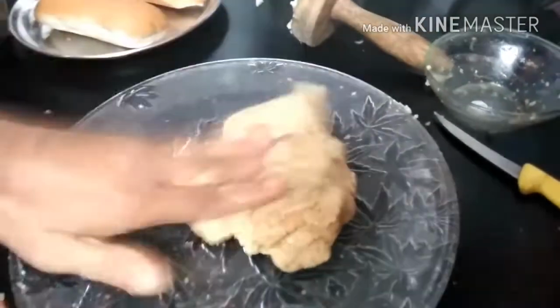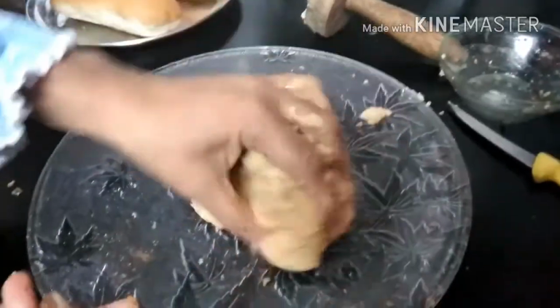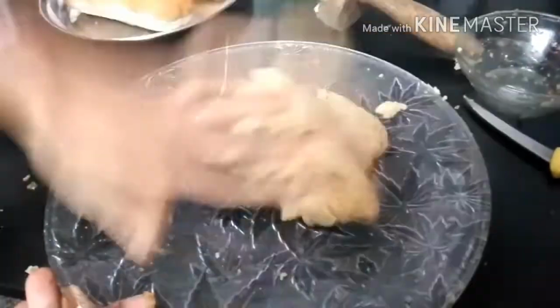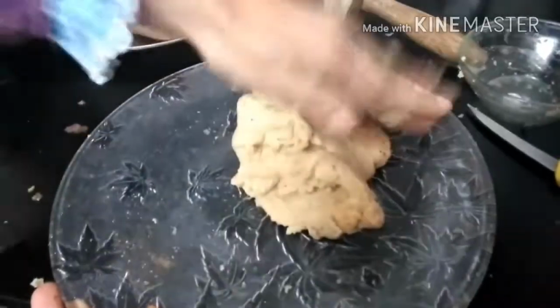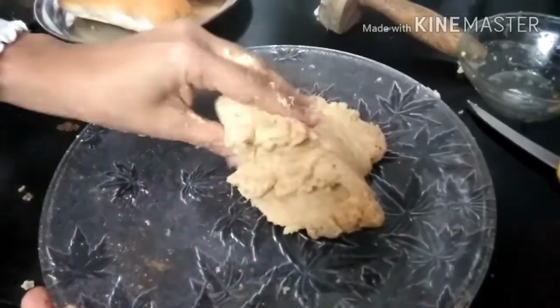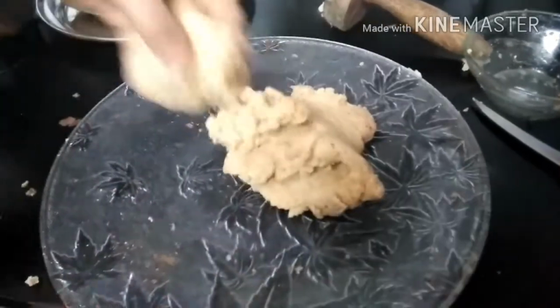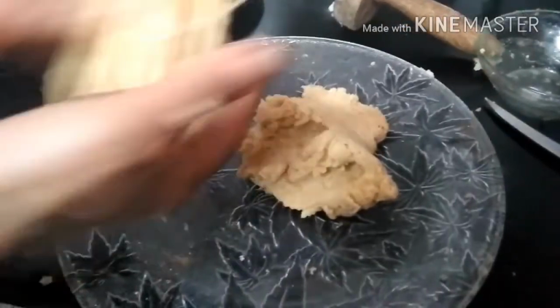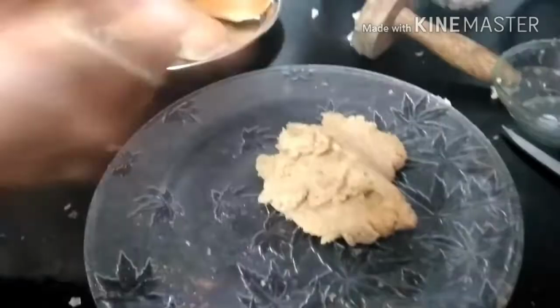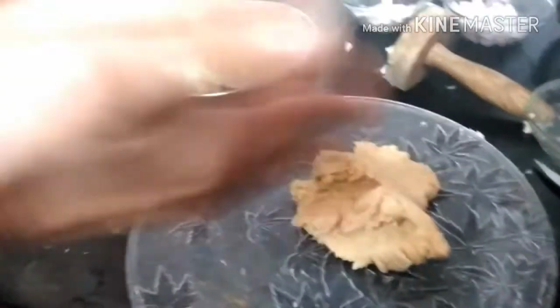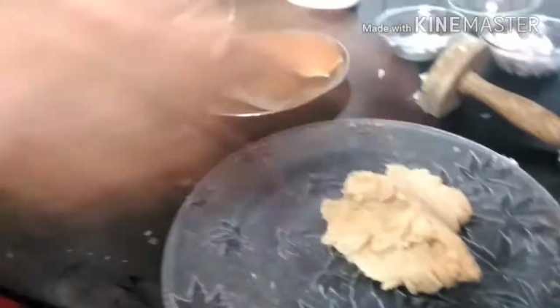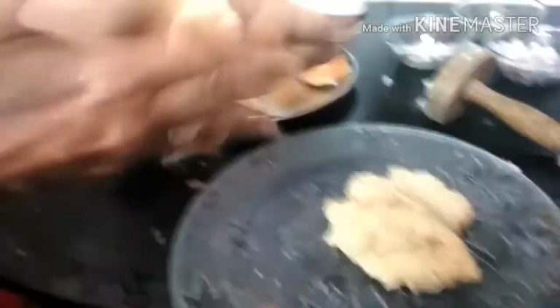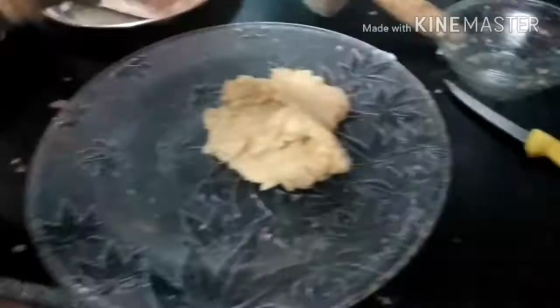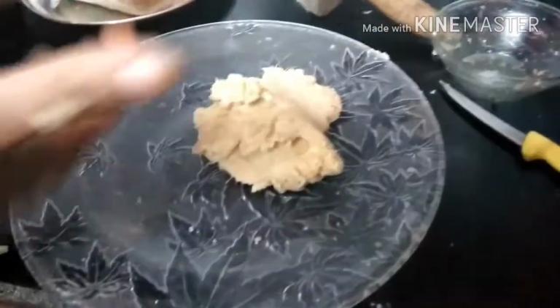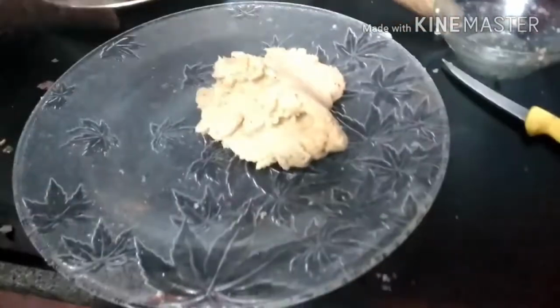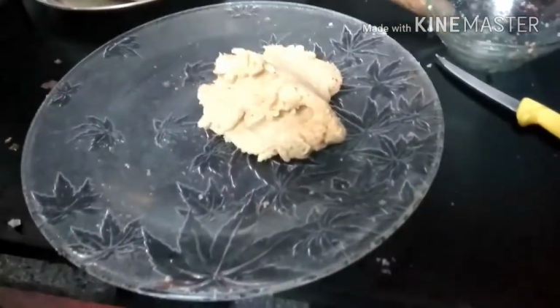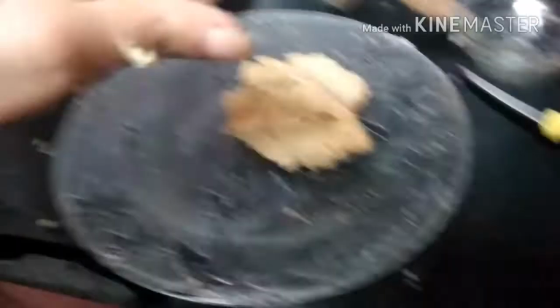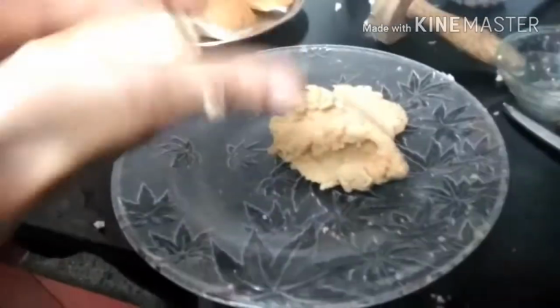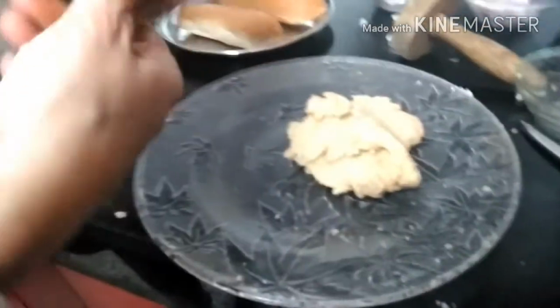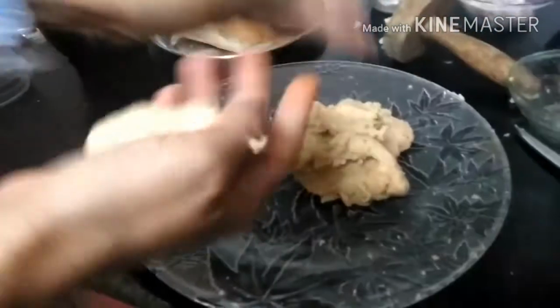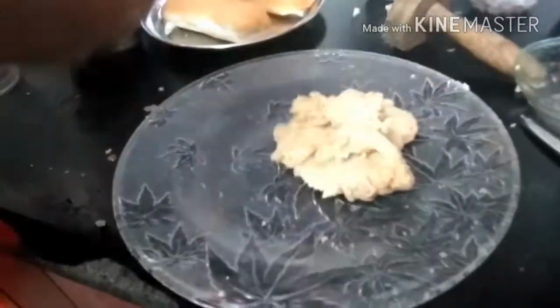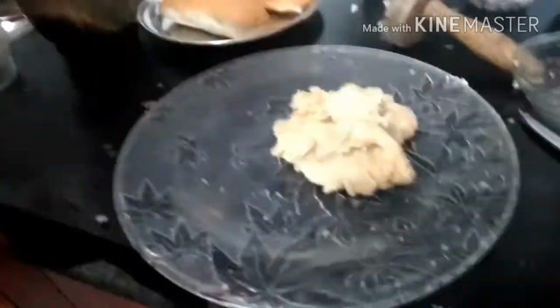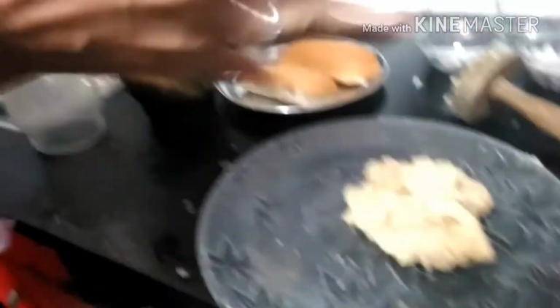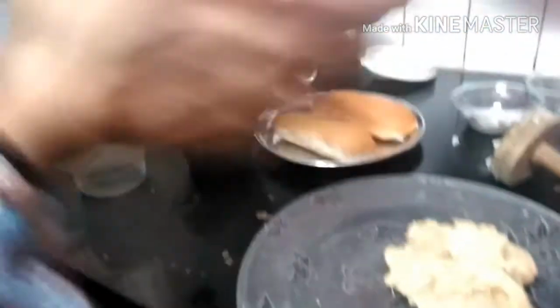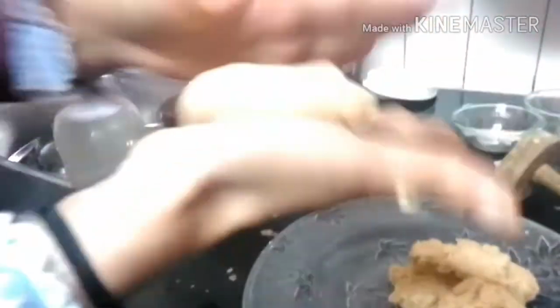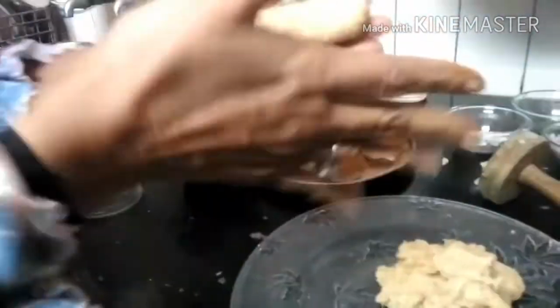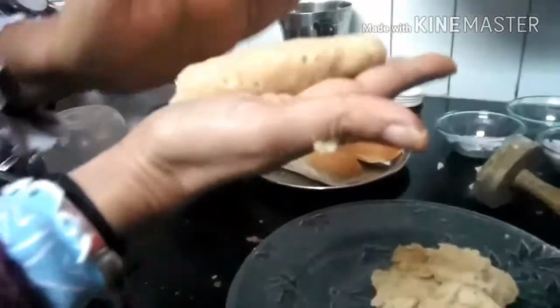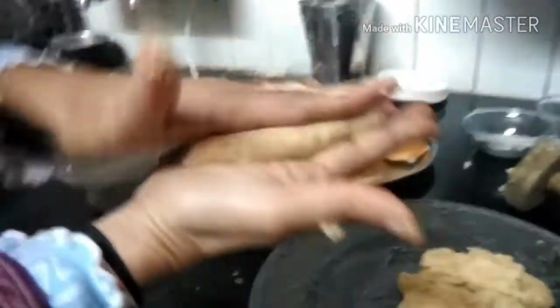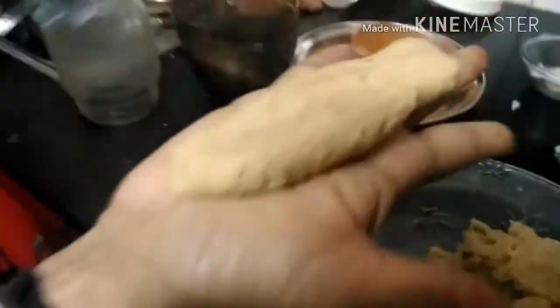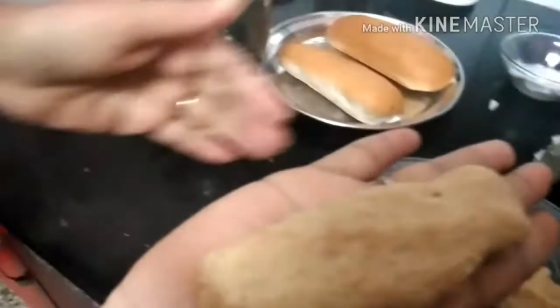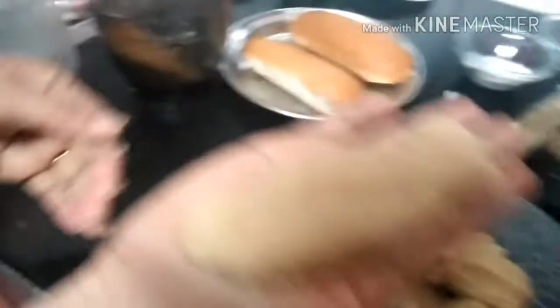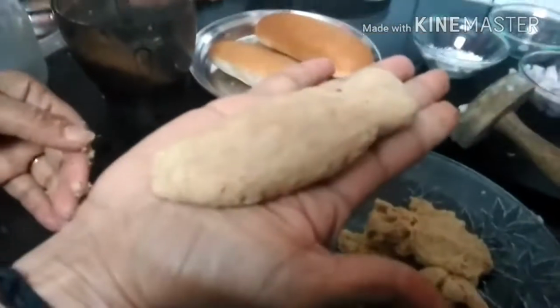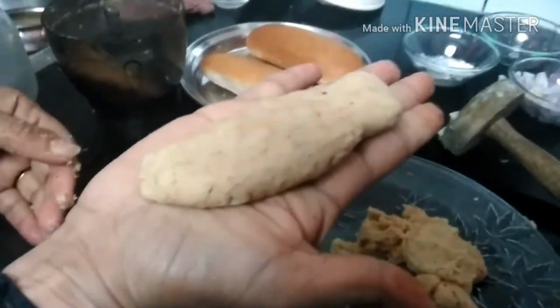Pinch out some dough to make oval shaped patties, depending on the size and shape of your hot dog buns. Like this.